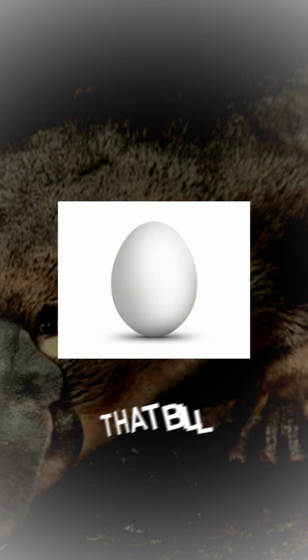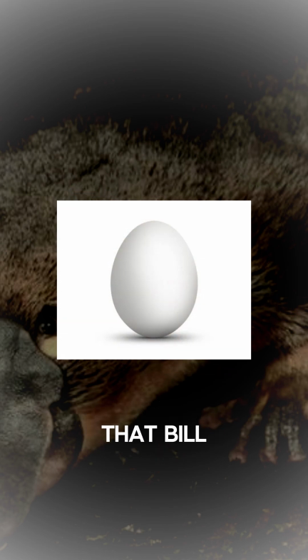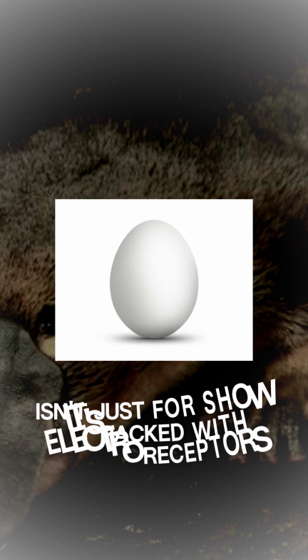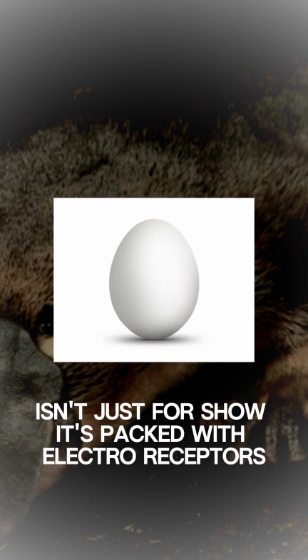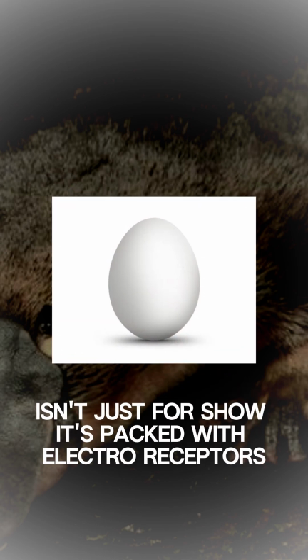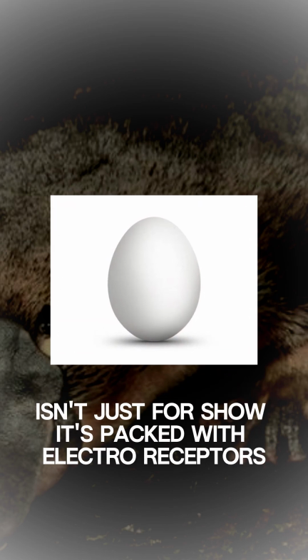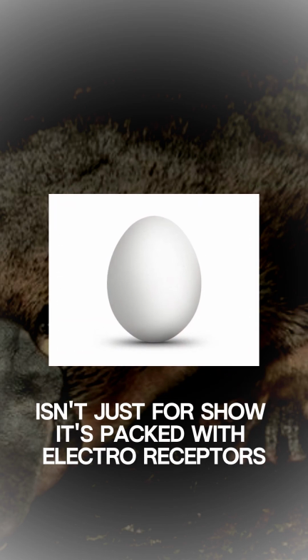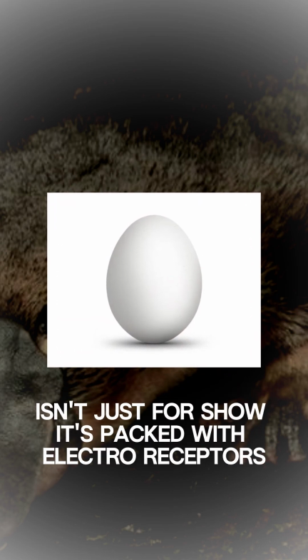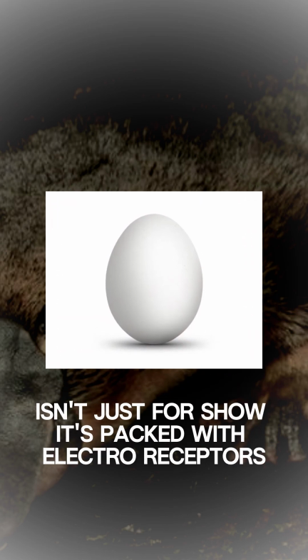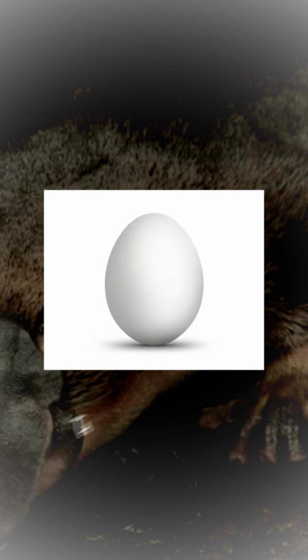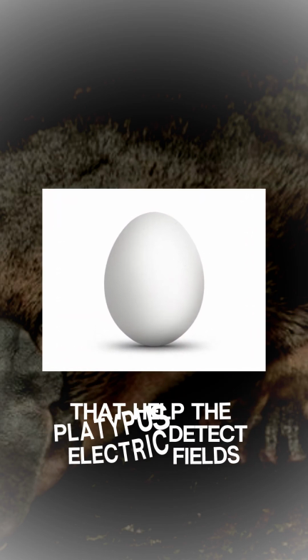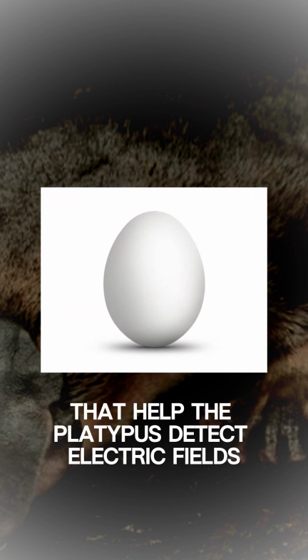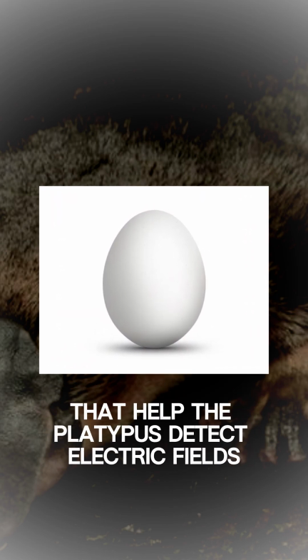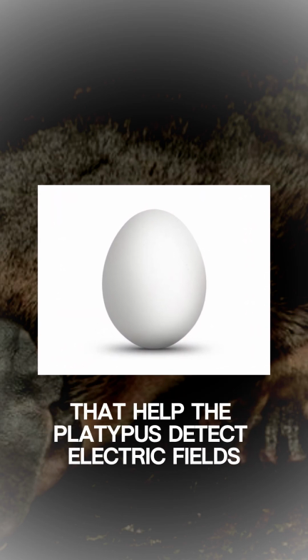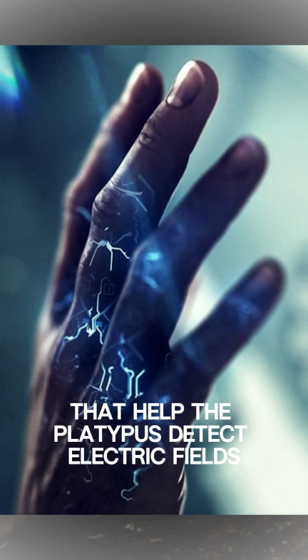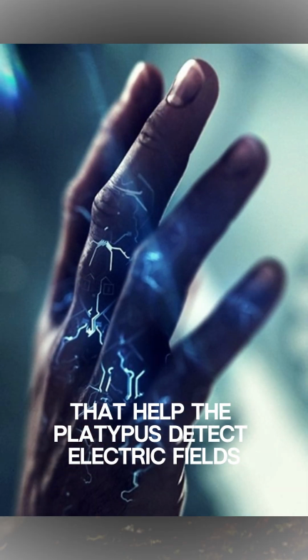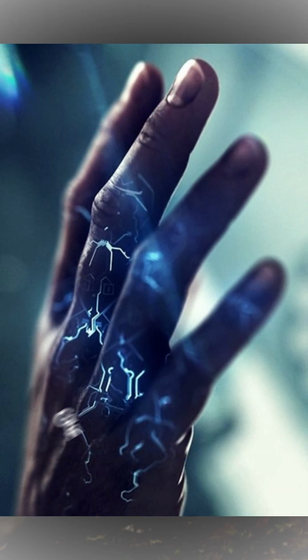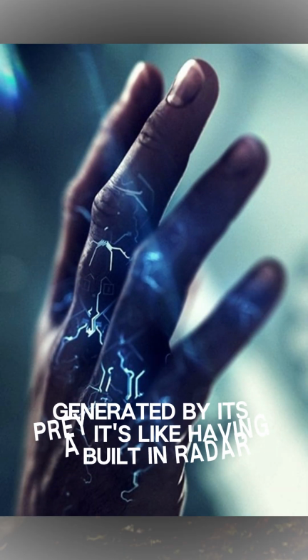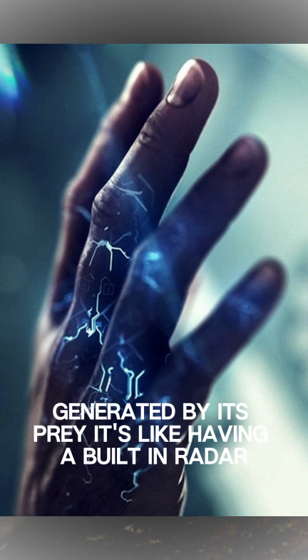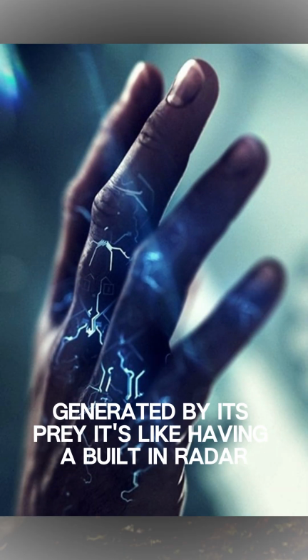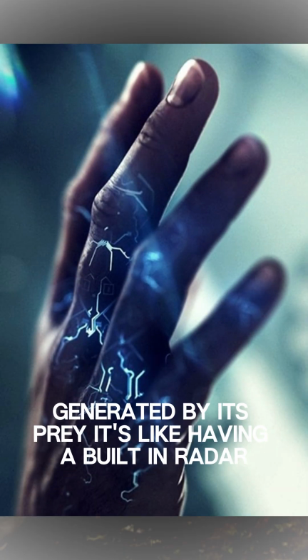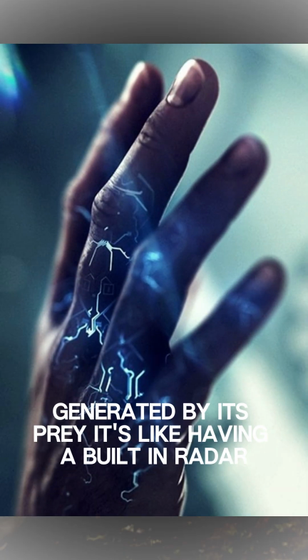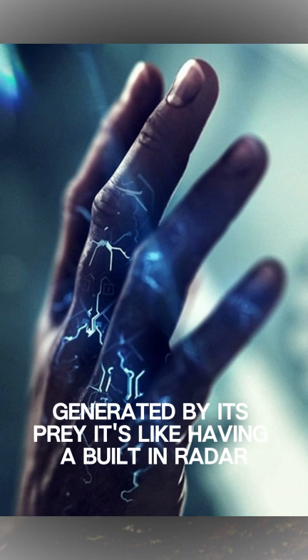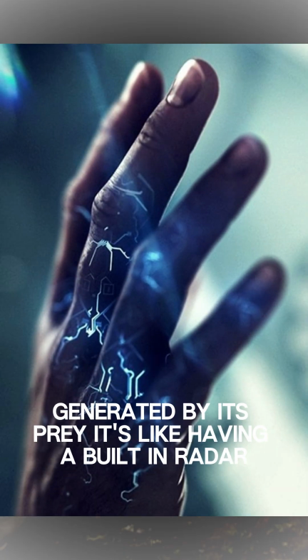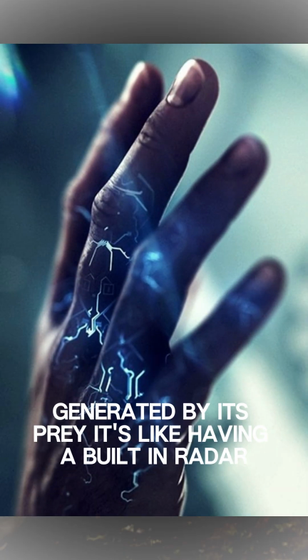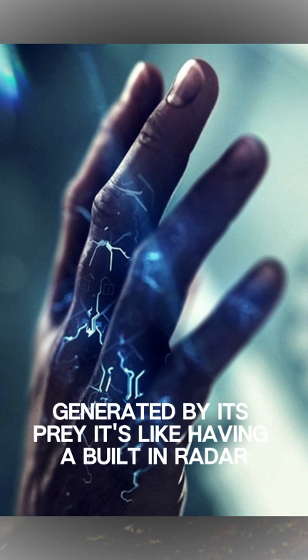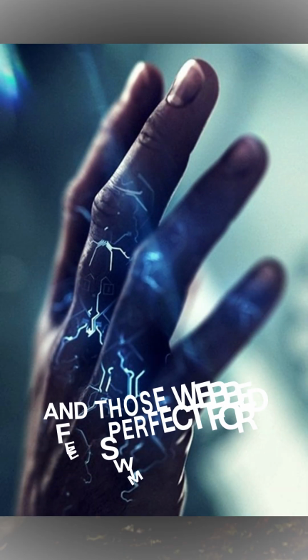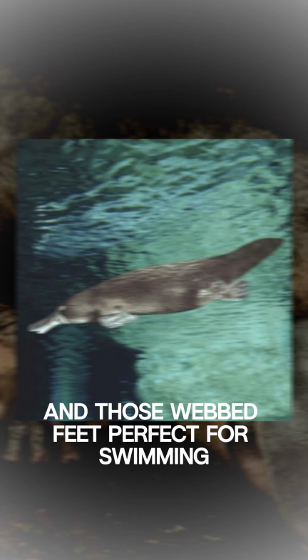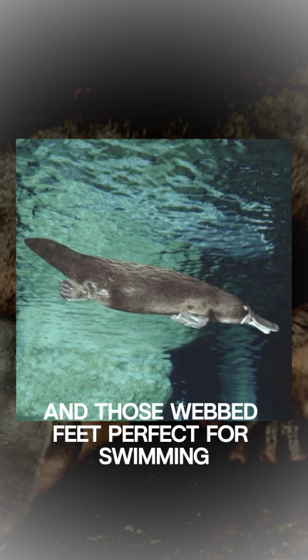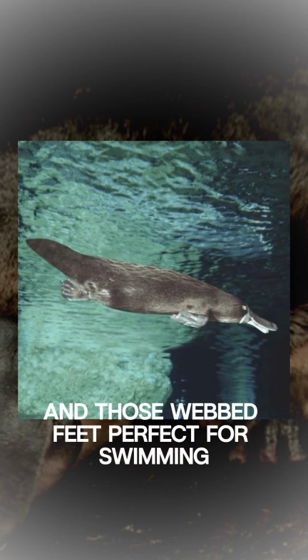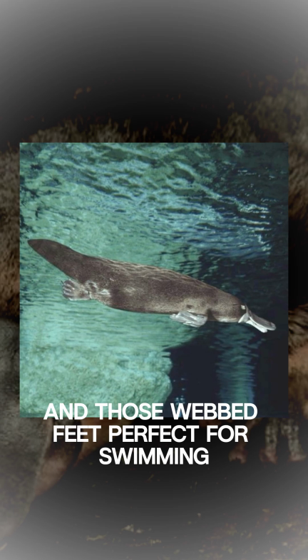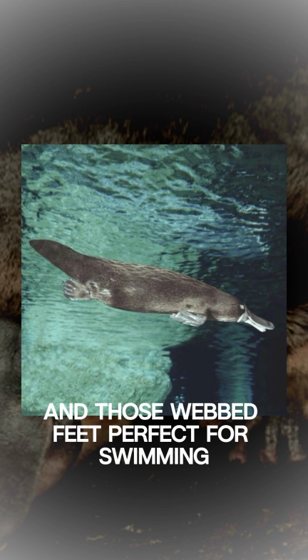That bill isn't just for show. It's packed with electroreceptors that help the platypus detect electric fields generated by its prey. It's like having a built-in radar. And those webbed feet? Perfect for swimming.